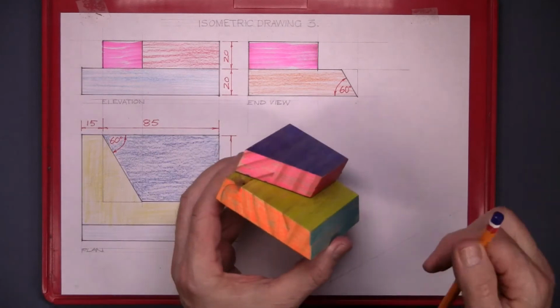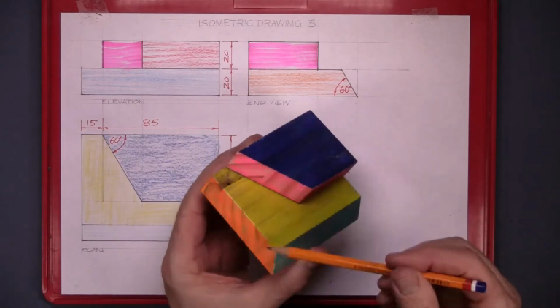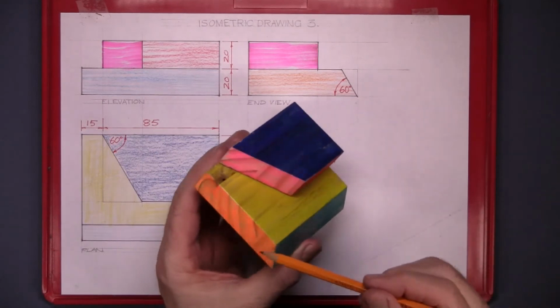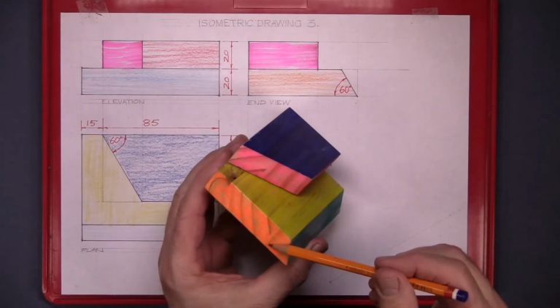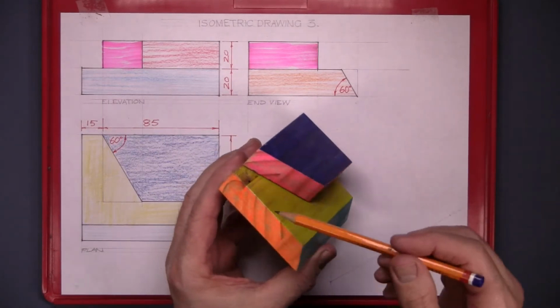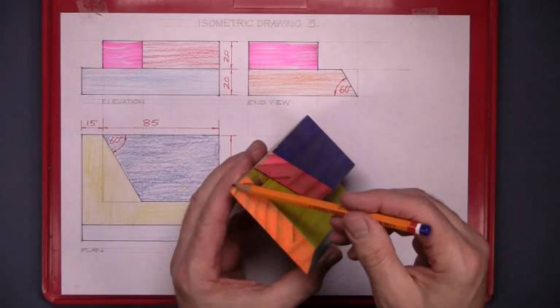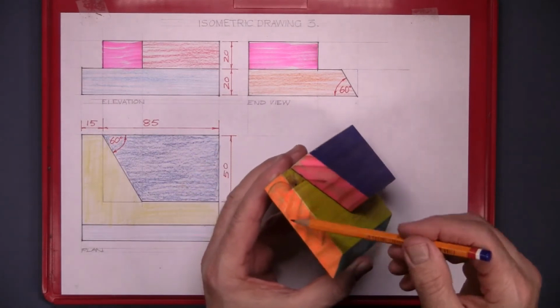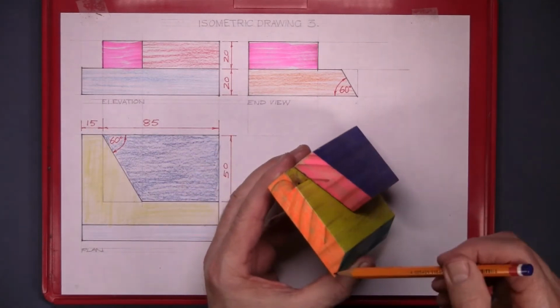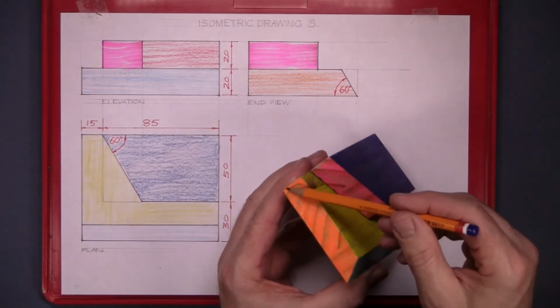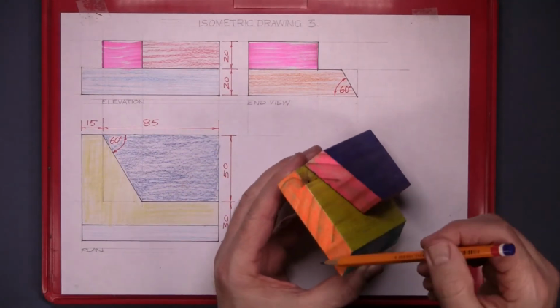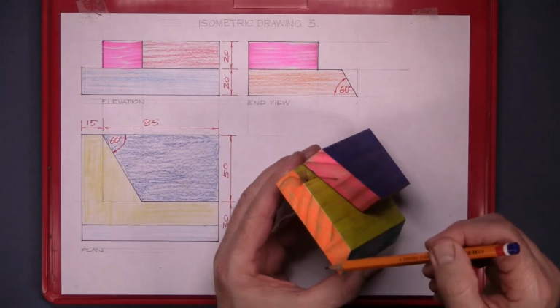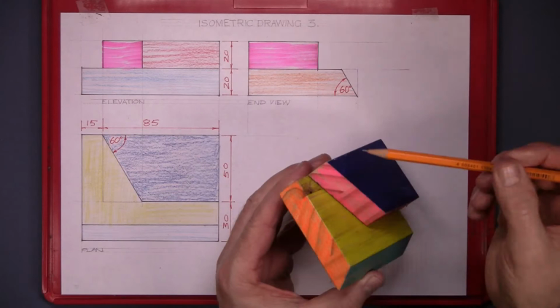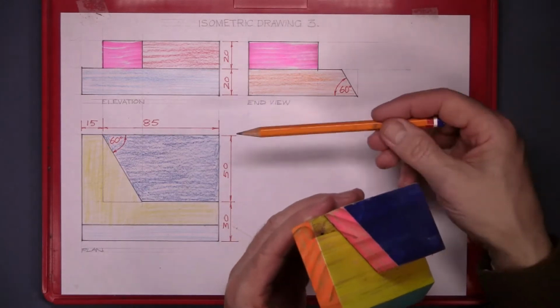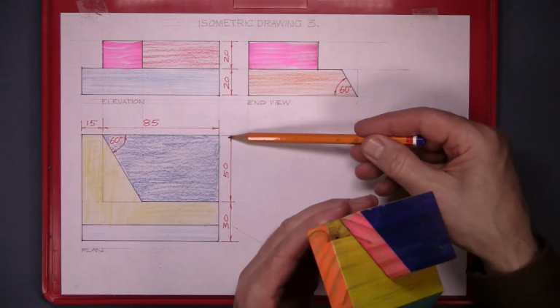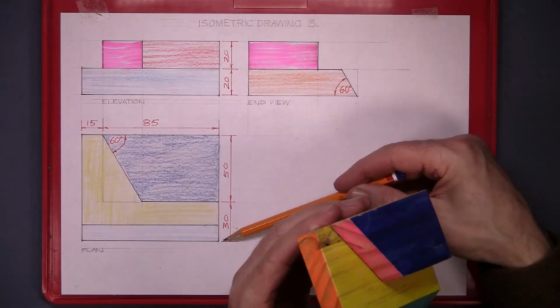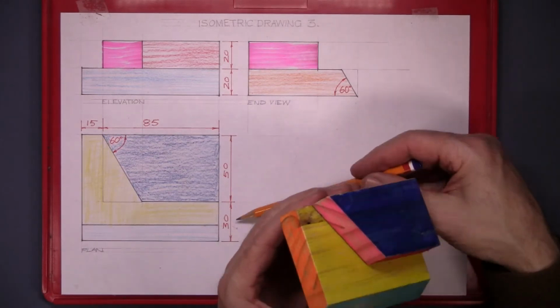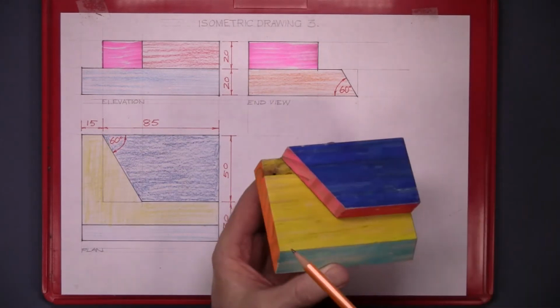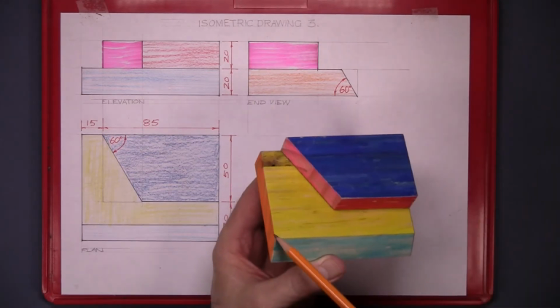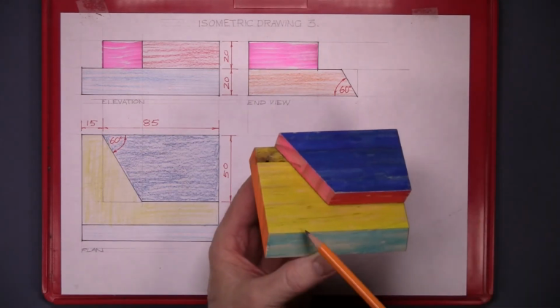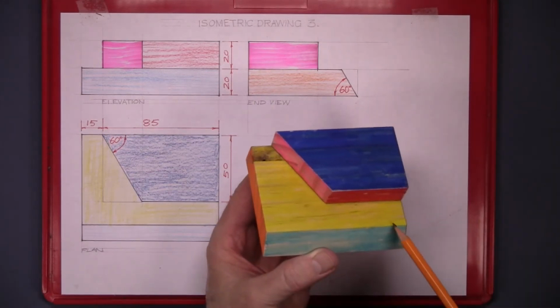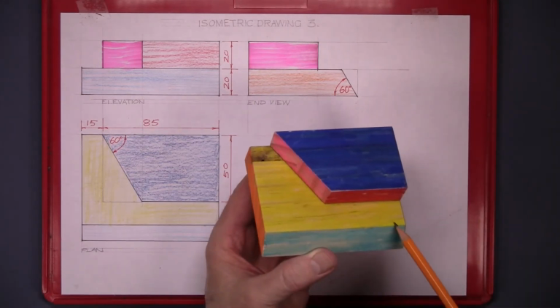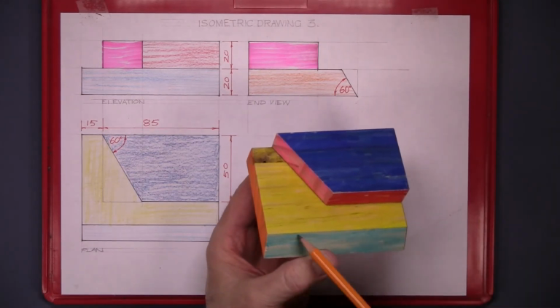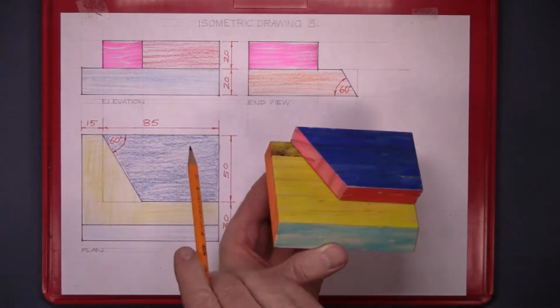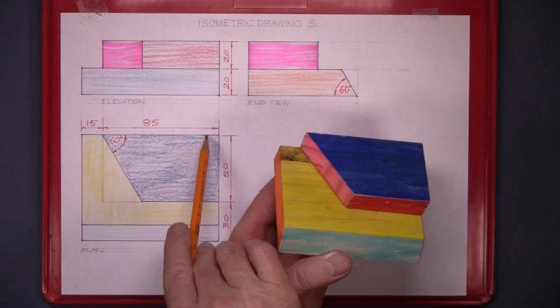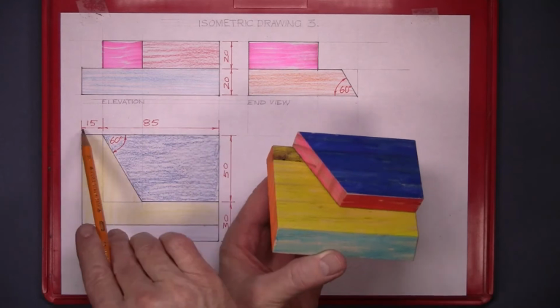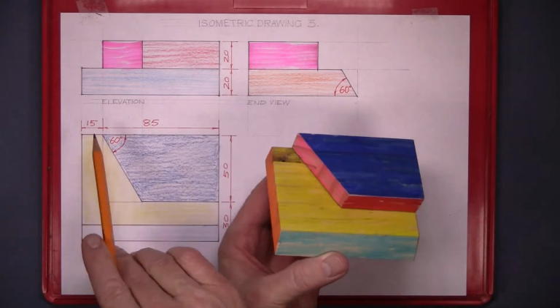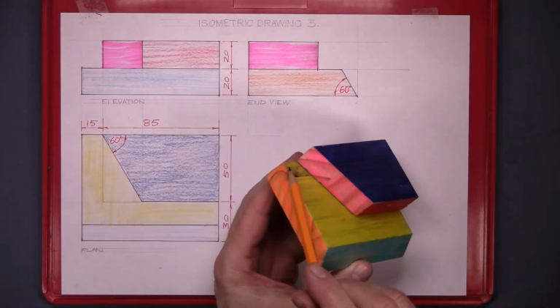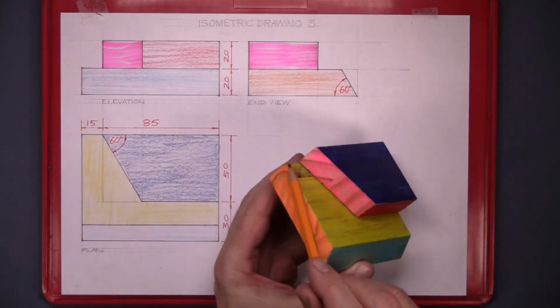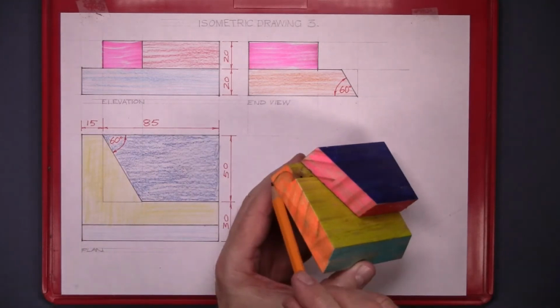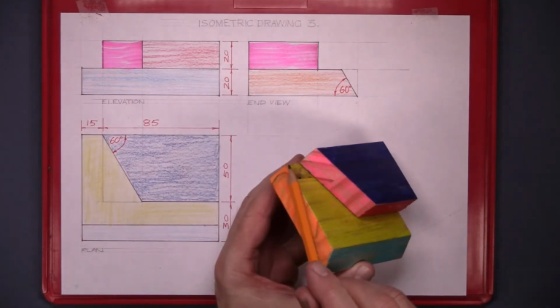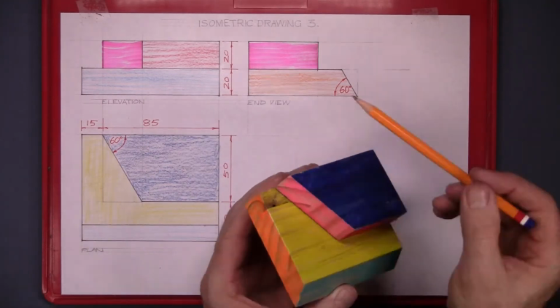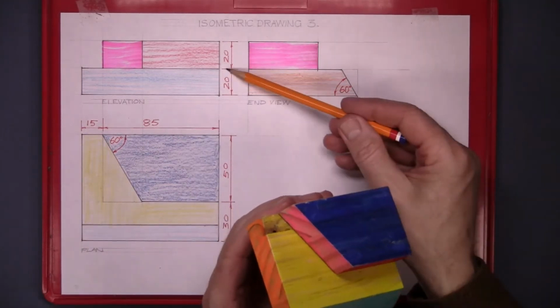This piece of timber here — the width from there to there is 80. The length of that piece is 100 and the thickness is 20.